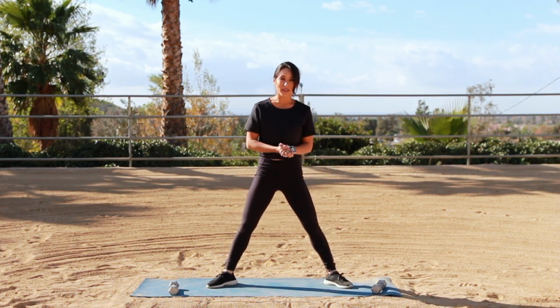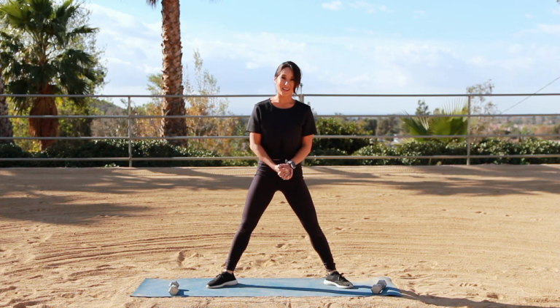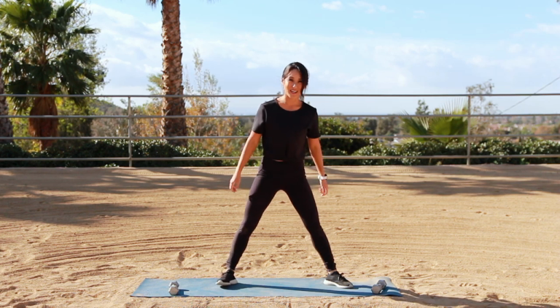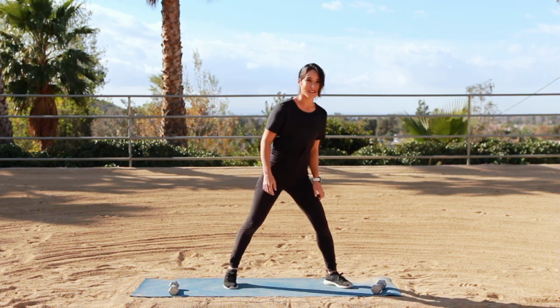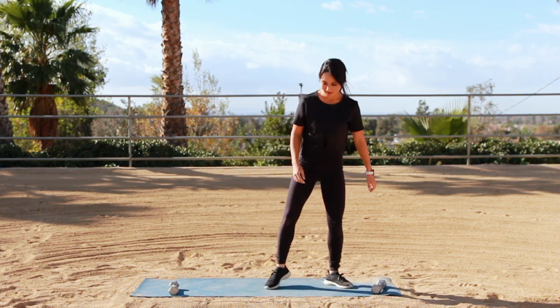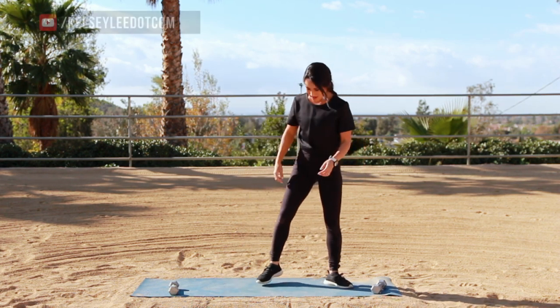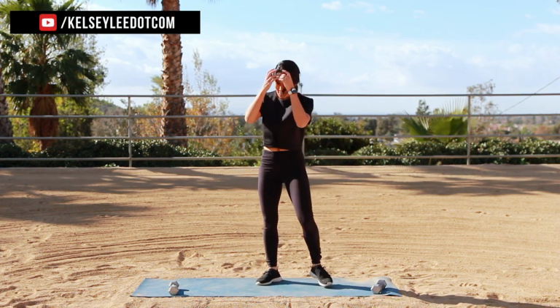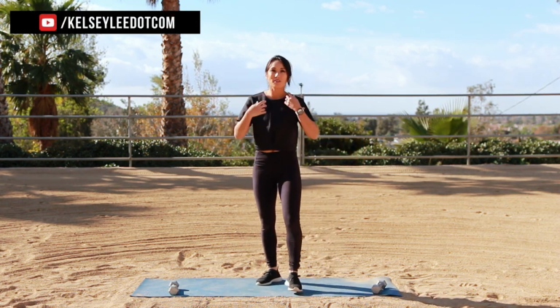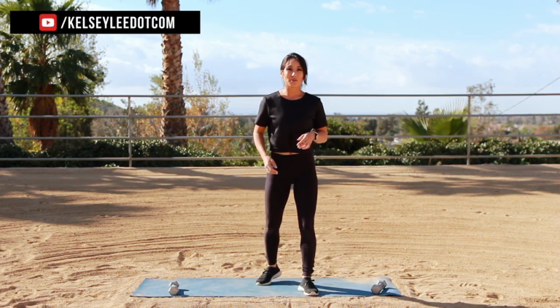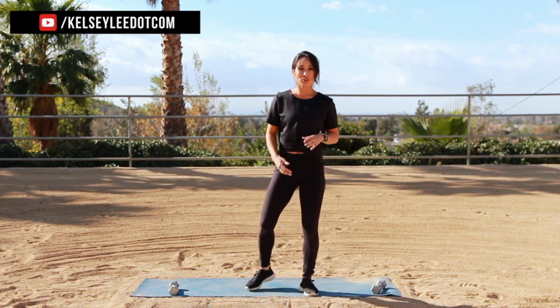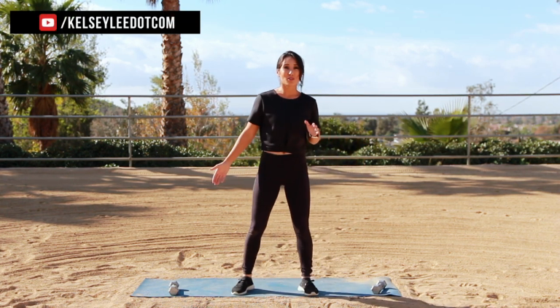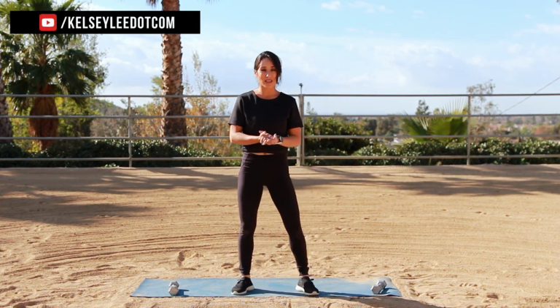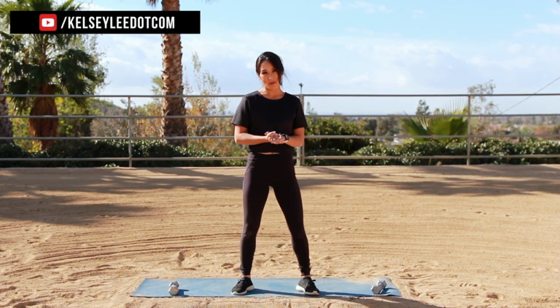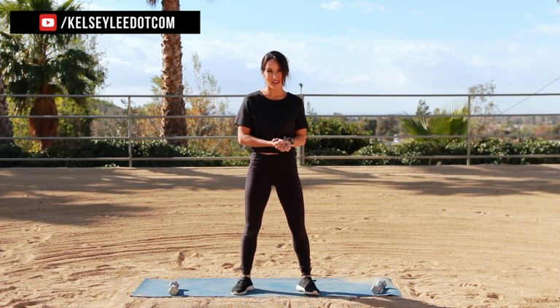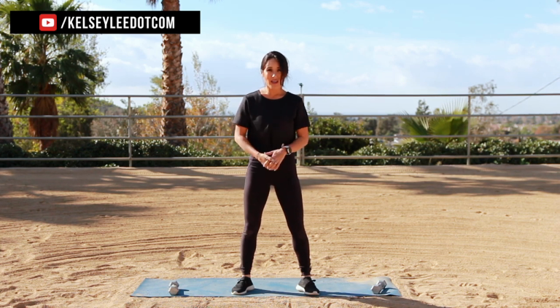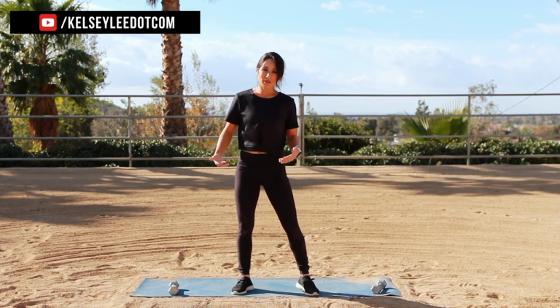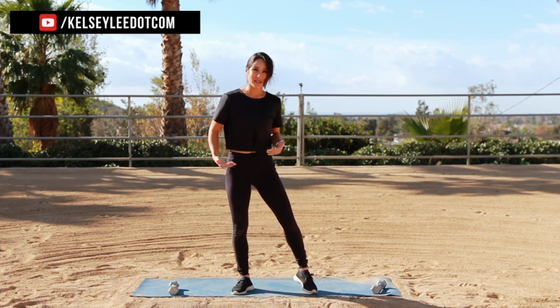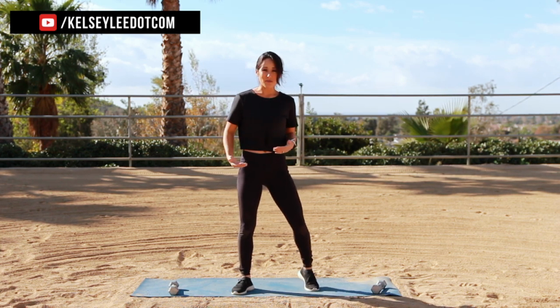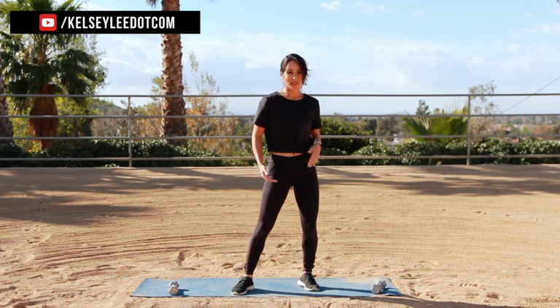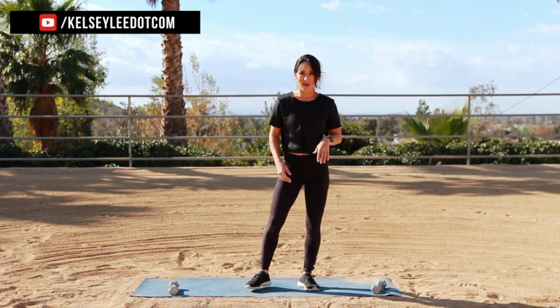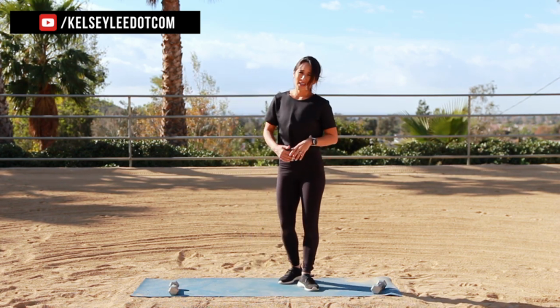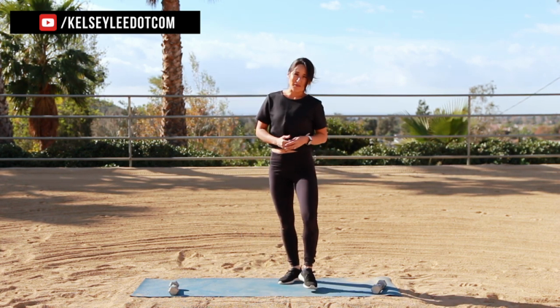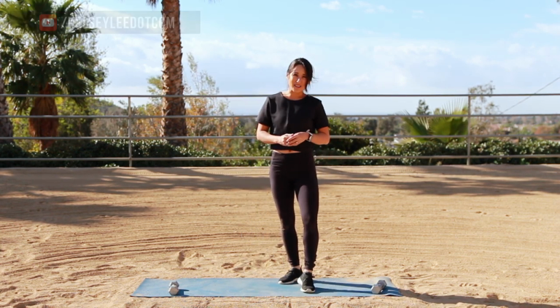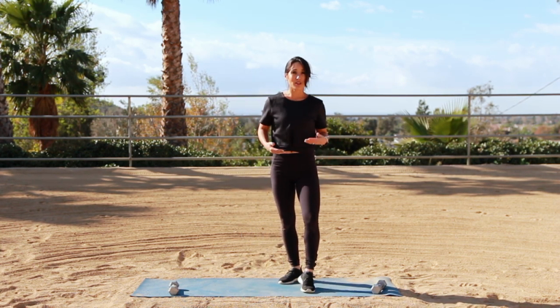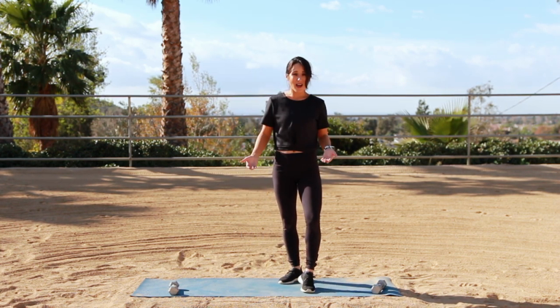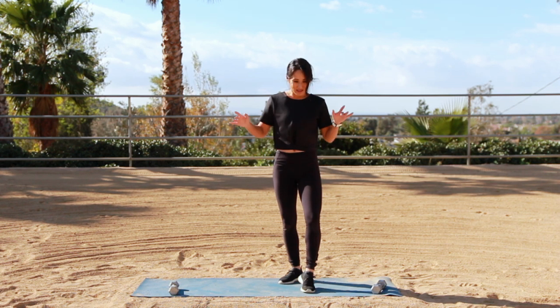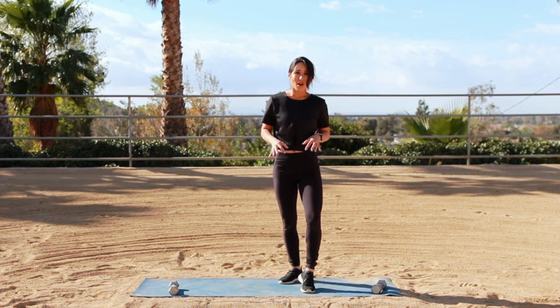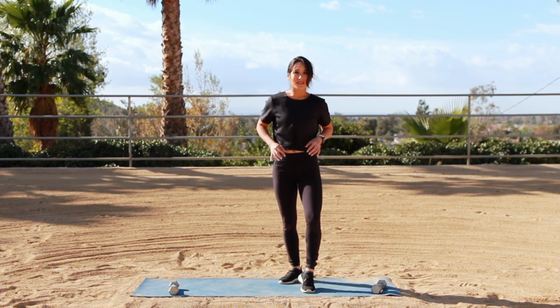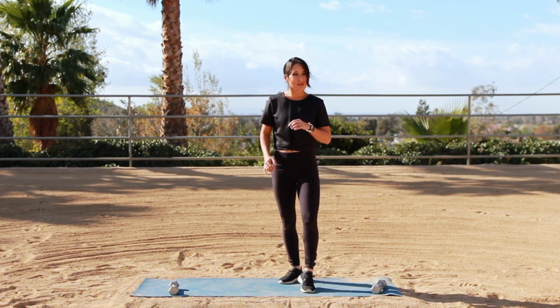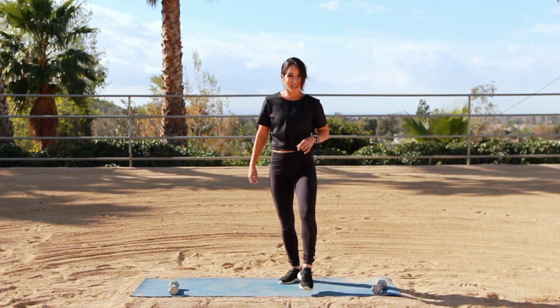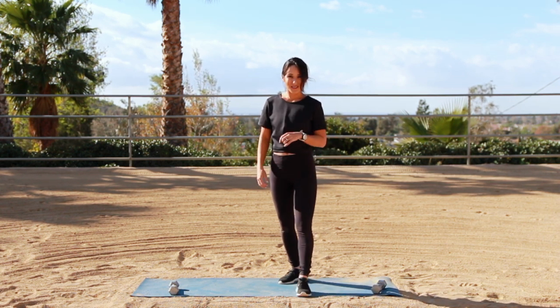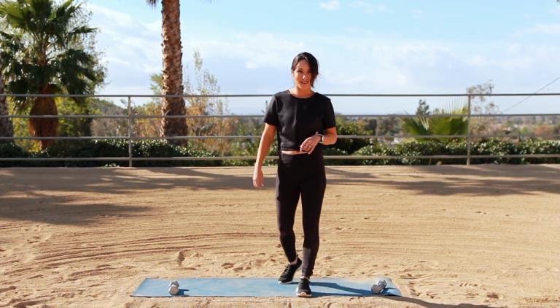What do you think? You did it — awesome little workout! I'm so glad you guys are following along with me. Make sure you do this two to three times if you have the time, and increase your weight as you go. Make sure you challenge your body — it pays off in the end. Make sure you're subscribed, leave those comments, and I'll see you on social media at kelseylee.com.